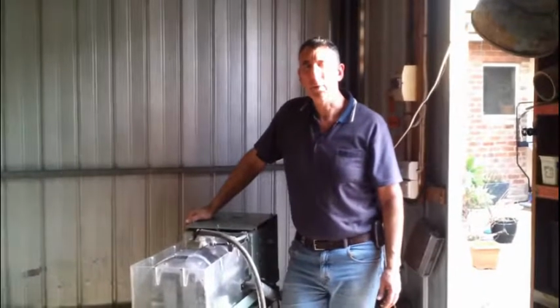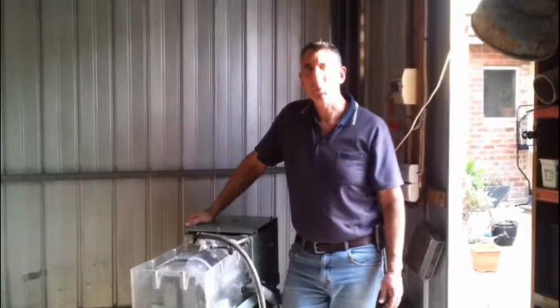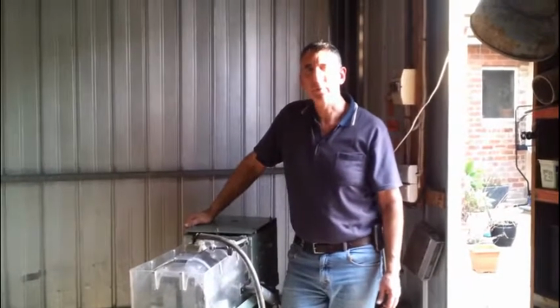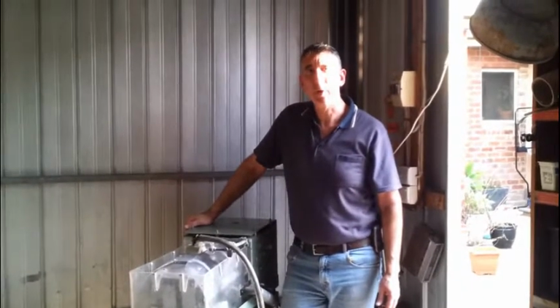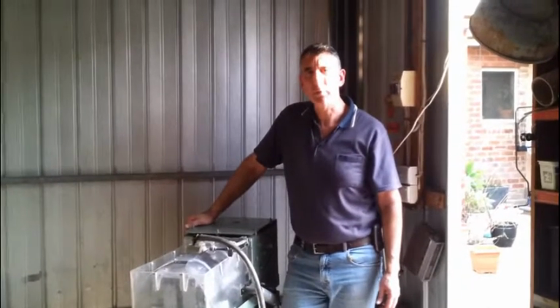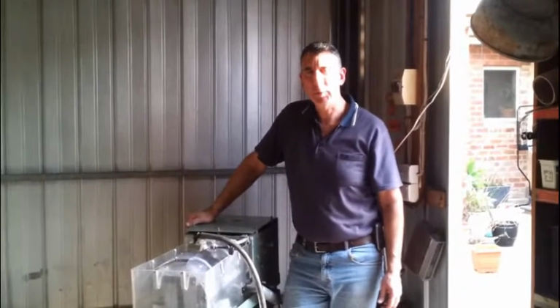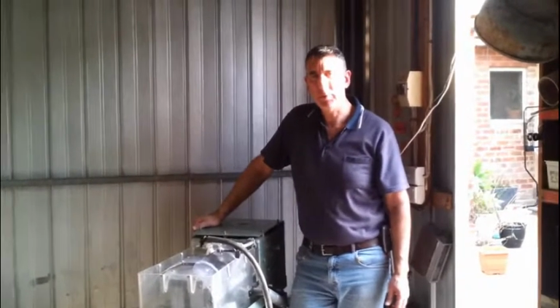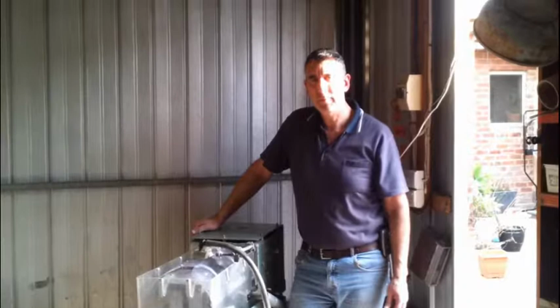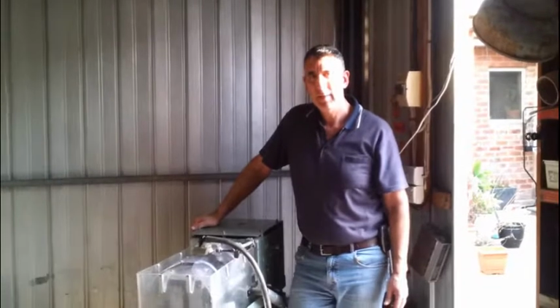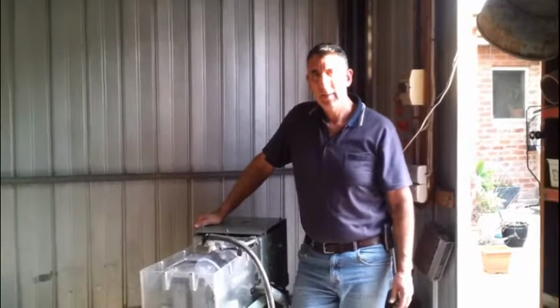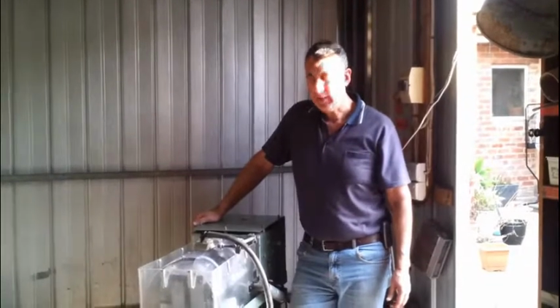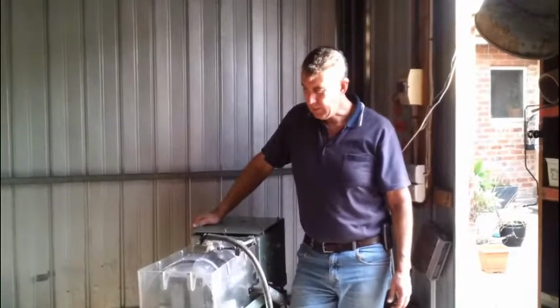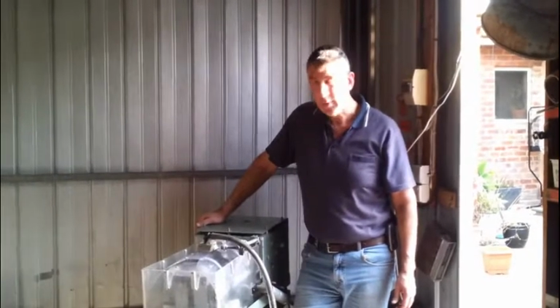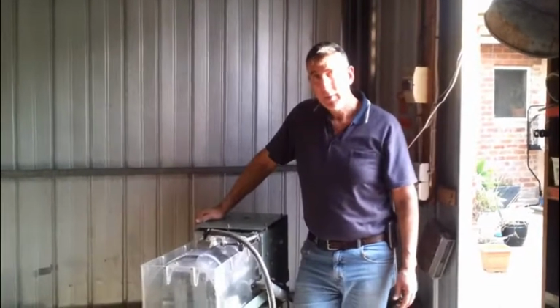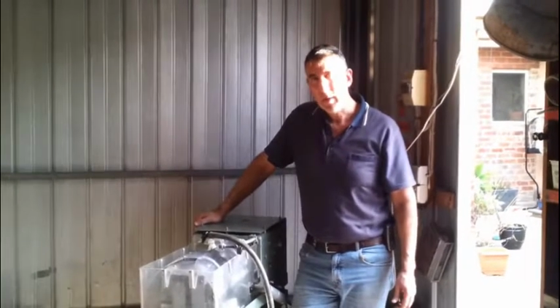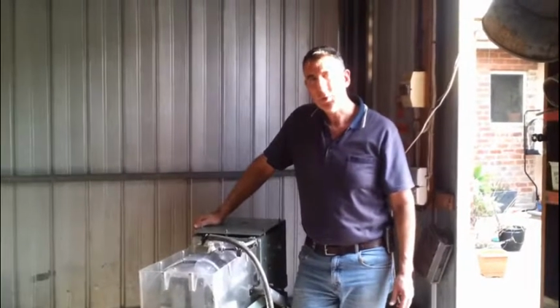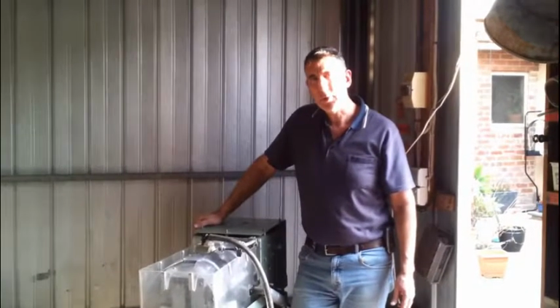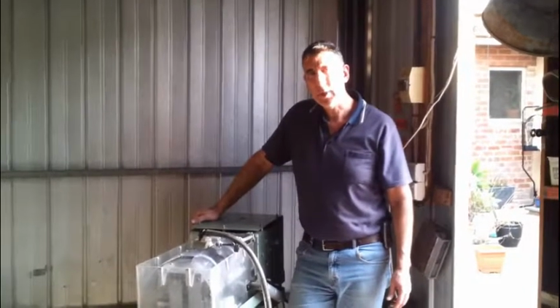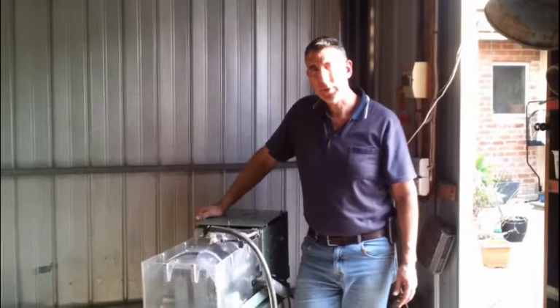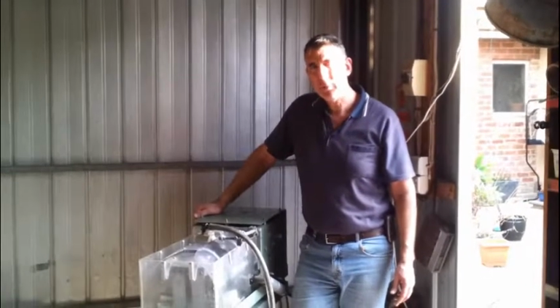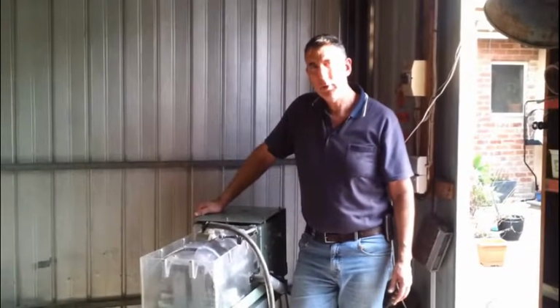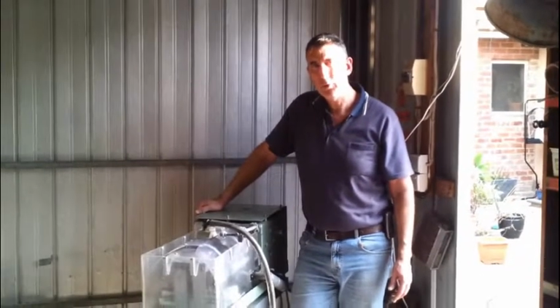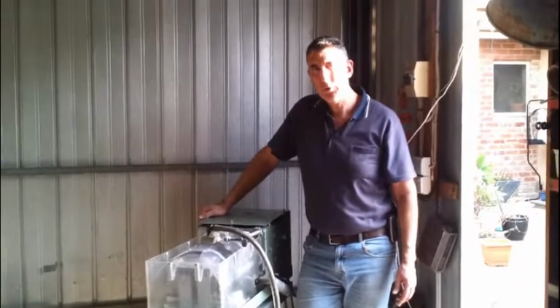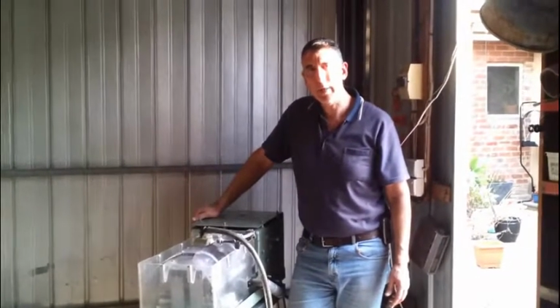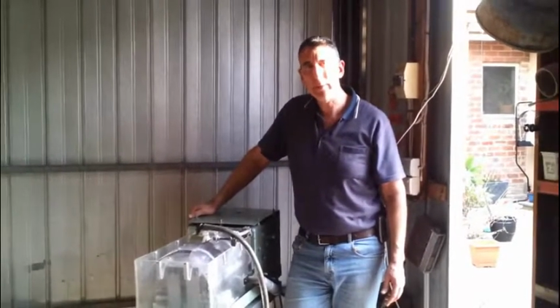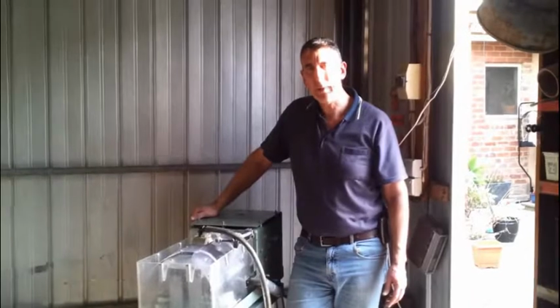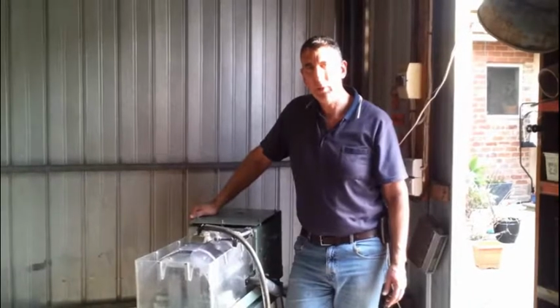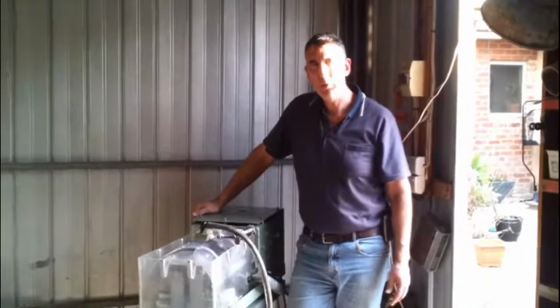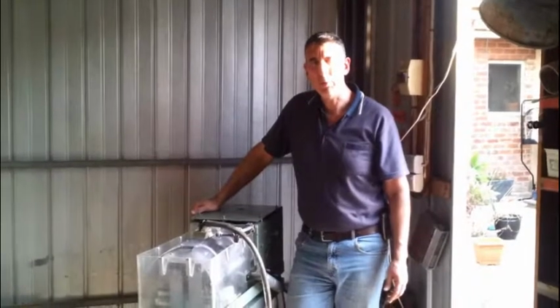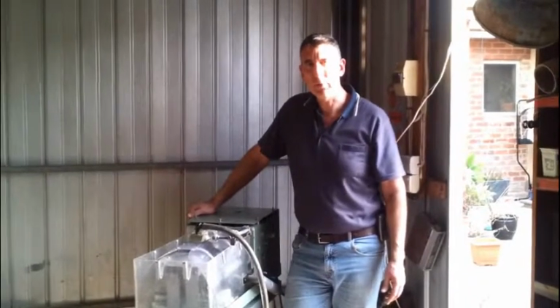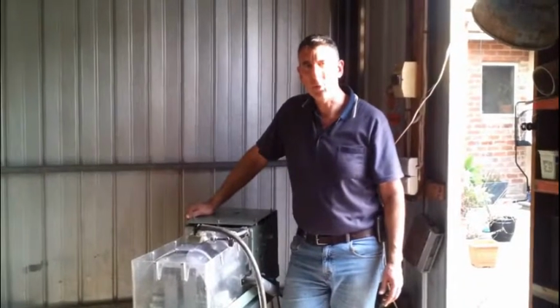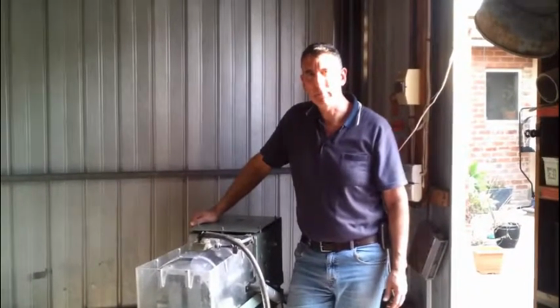Hello, I'm Robert from Diverse Local Products and I'm going to show you how to set up, use and maintain your multi-slicing machine.